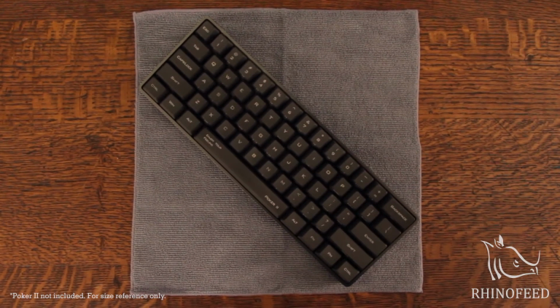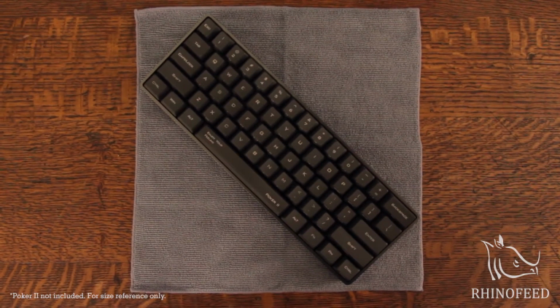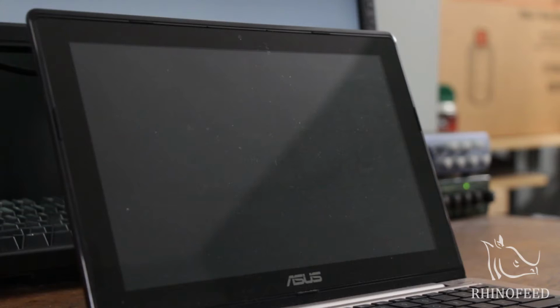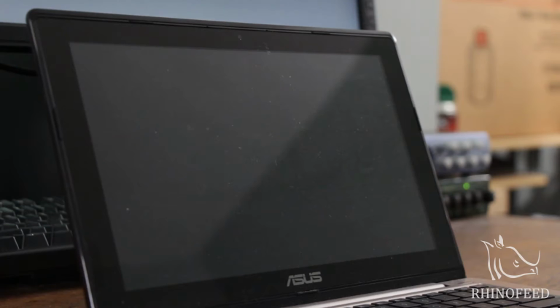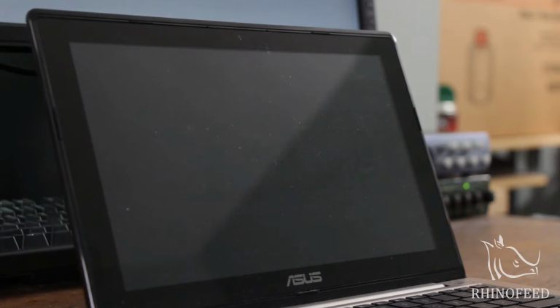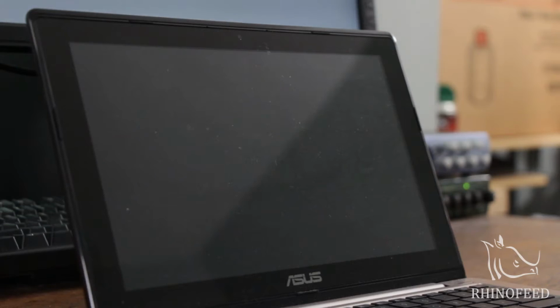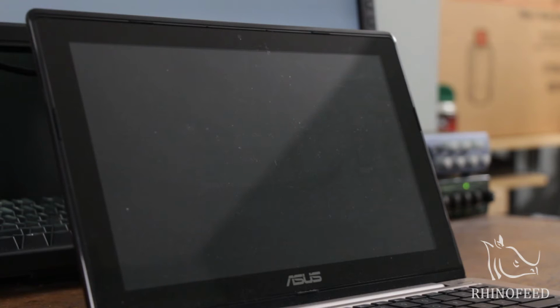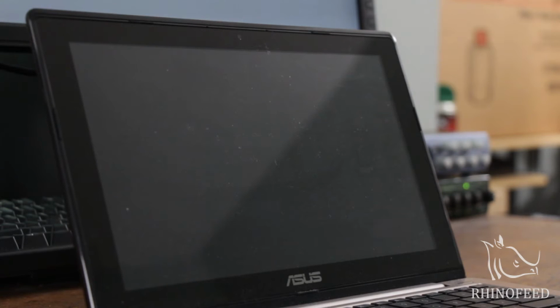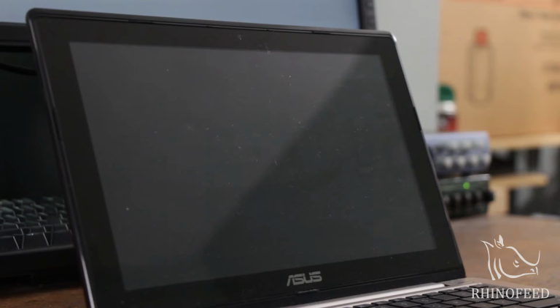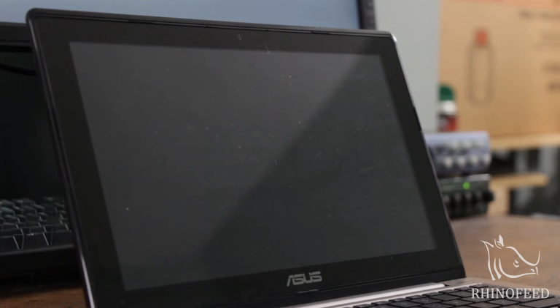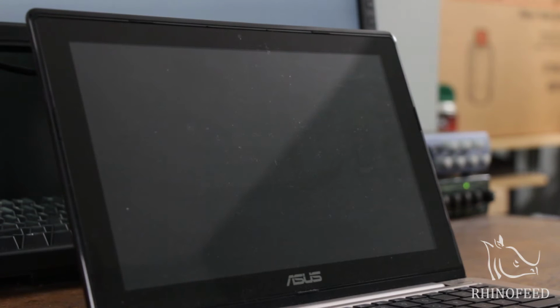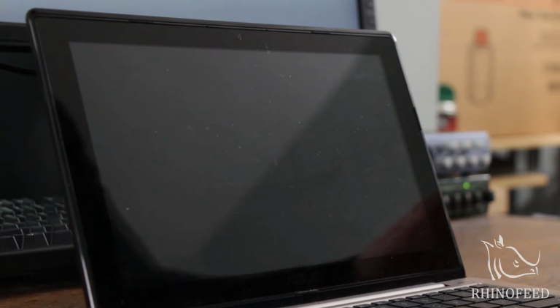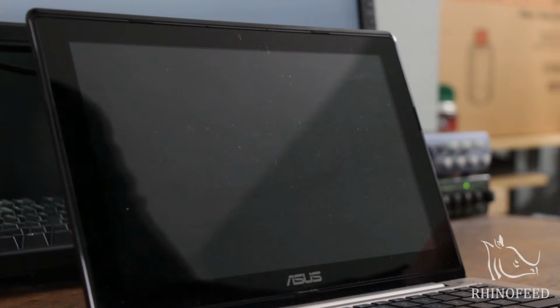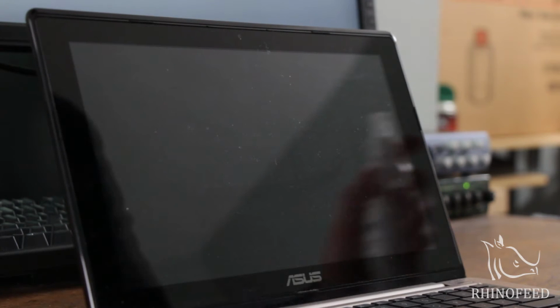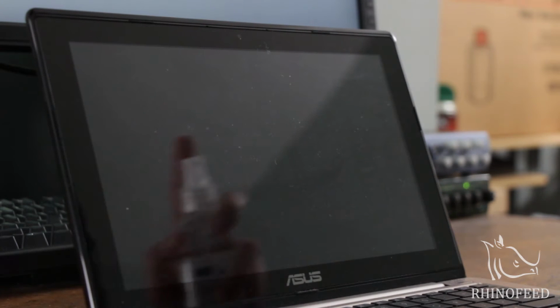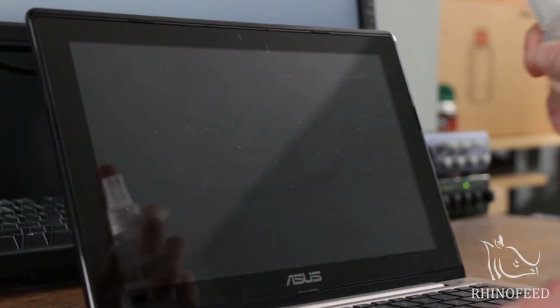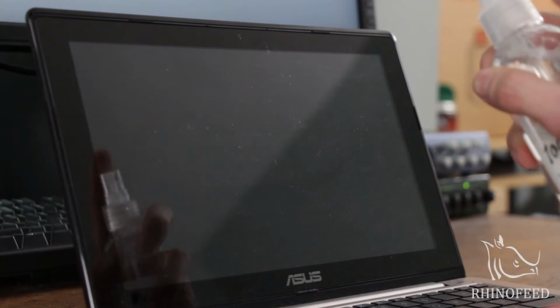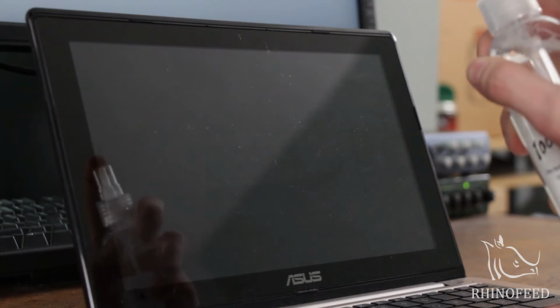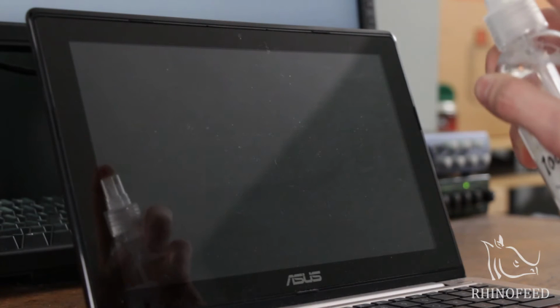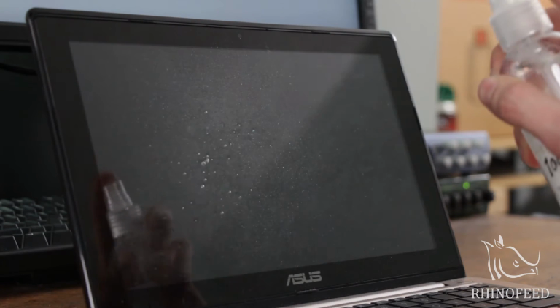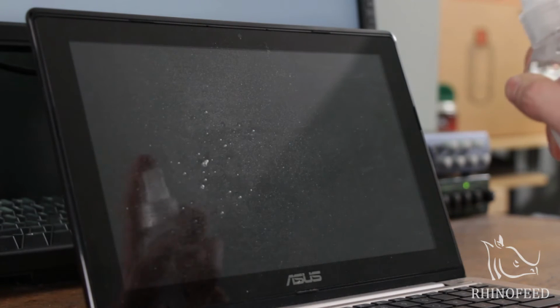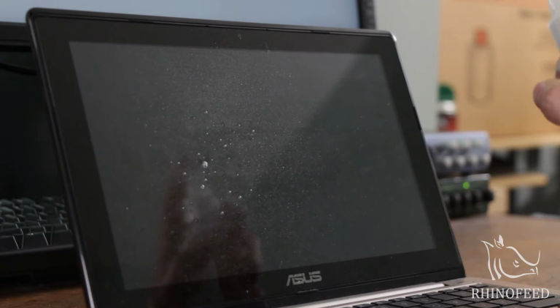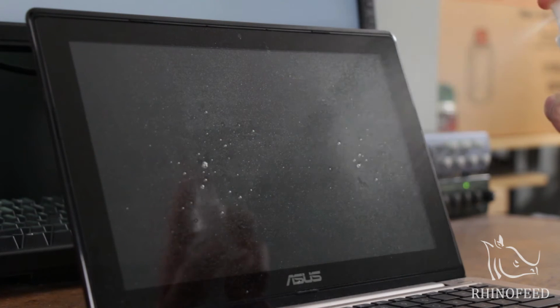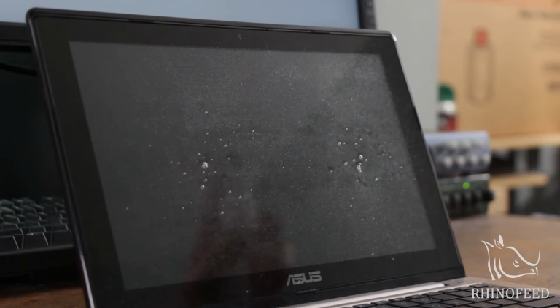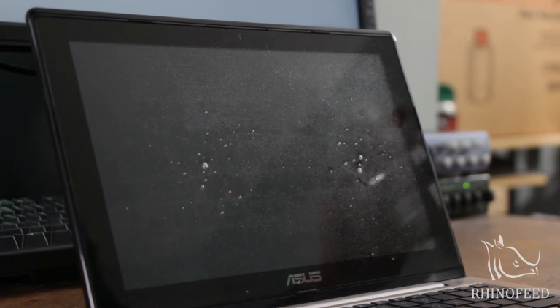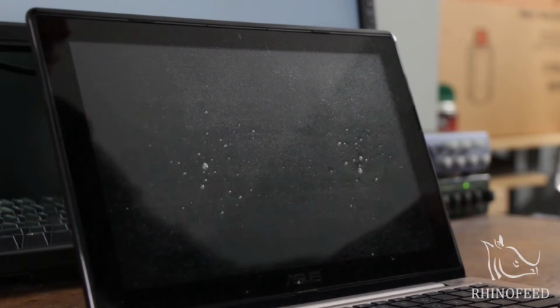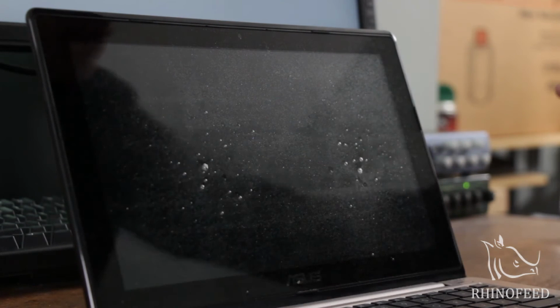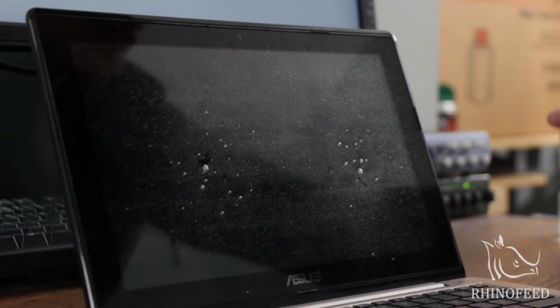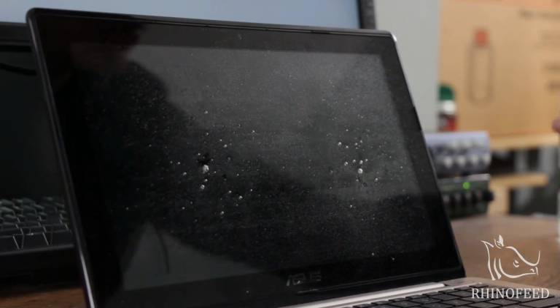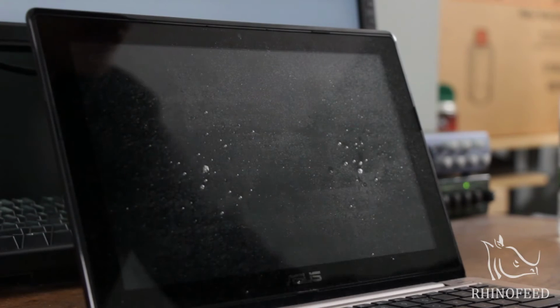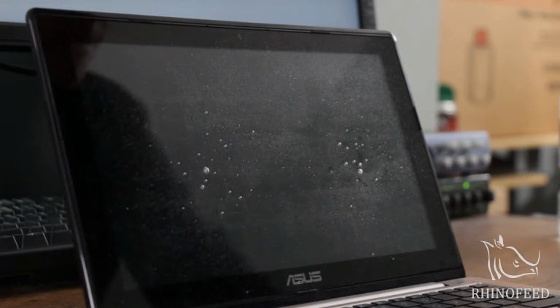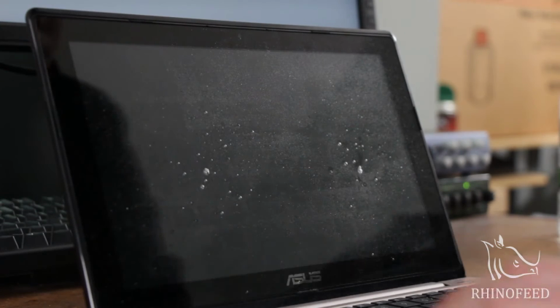I found this works so well because it evaporates quickly and doesn't leave smears or smudges on the screen like most cleaning sprays I've used.